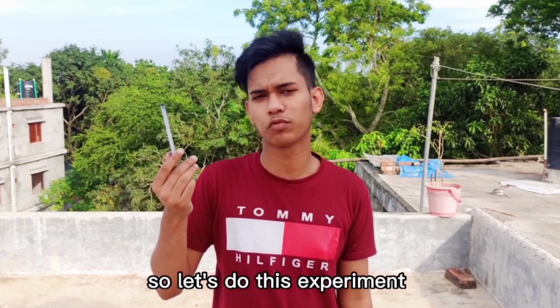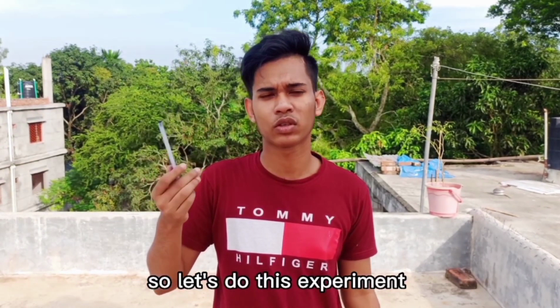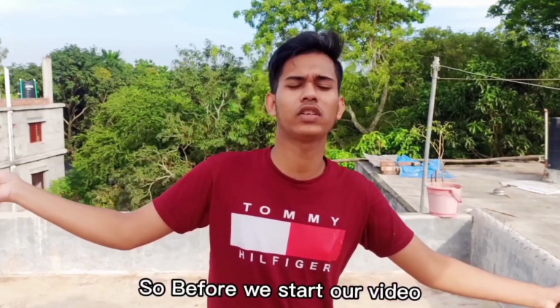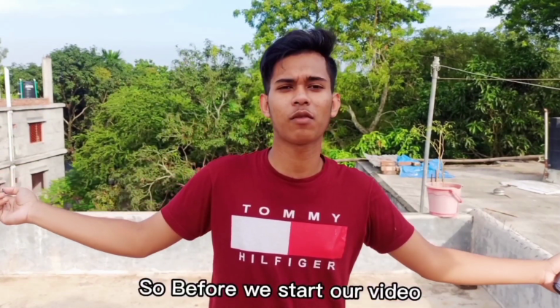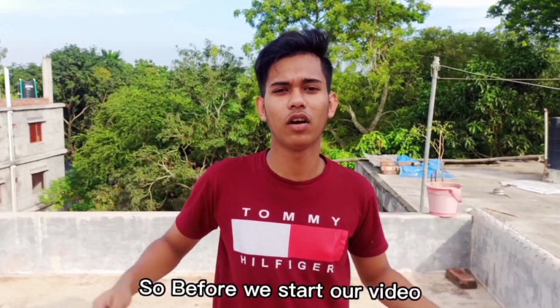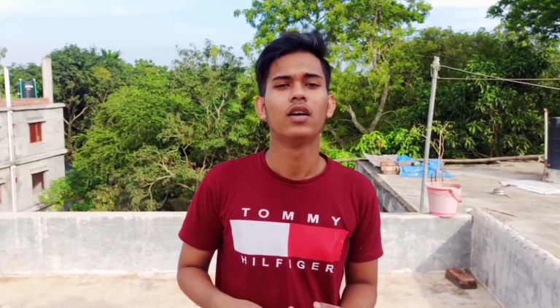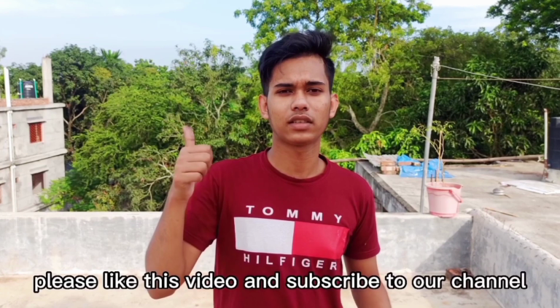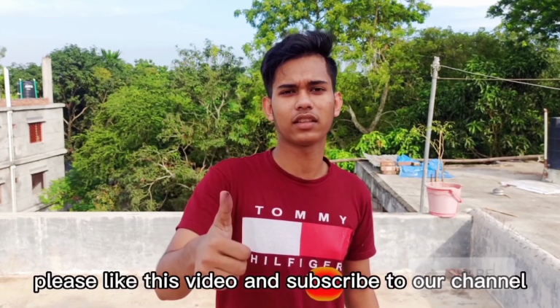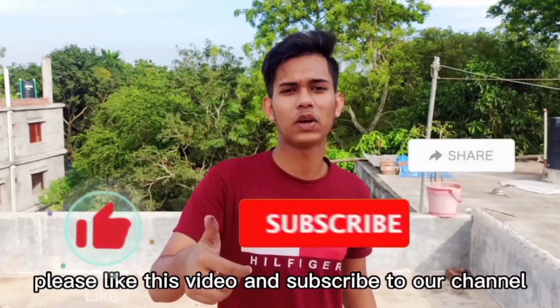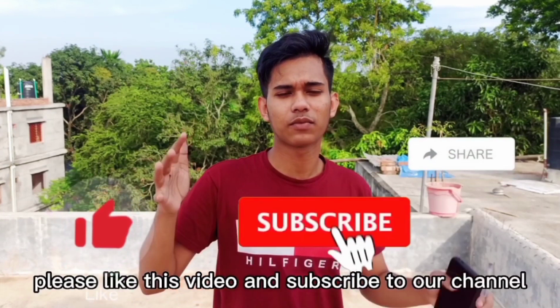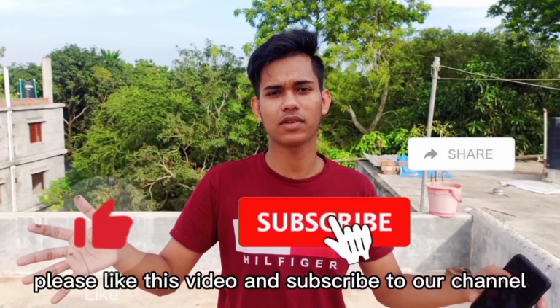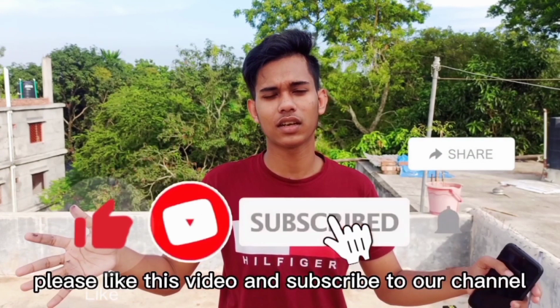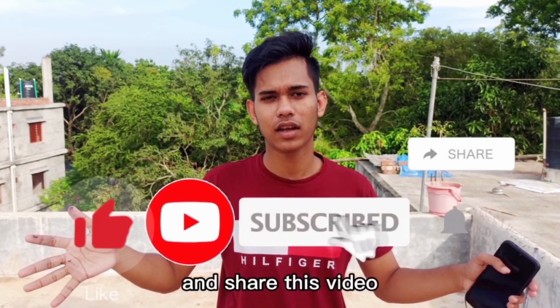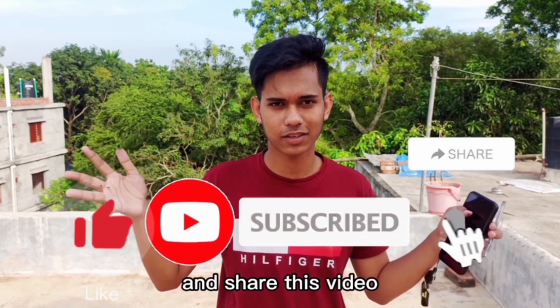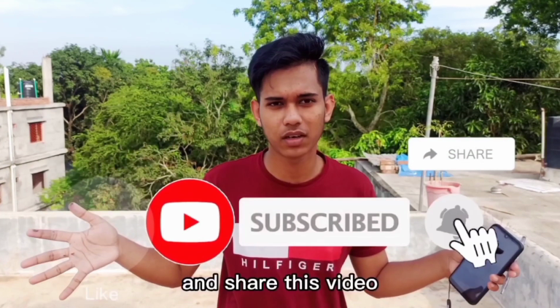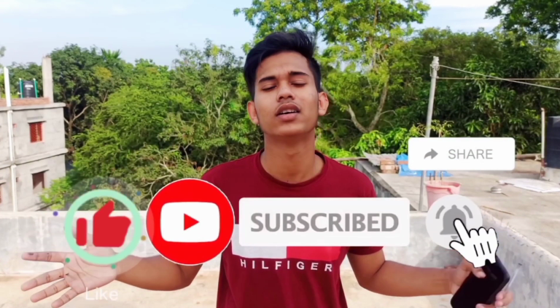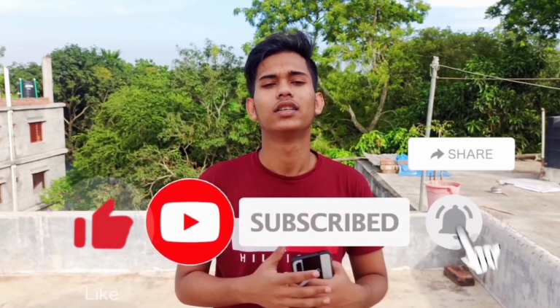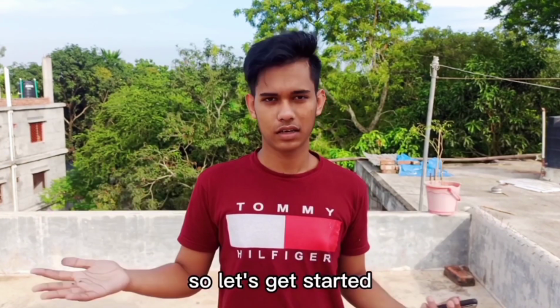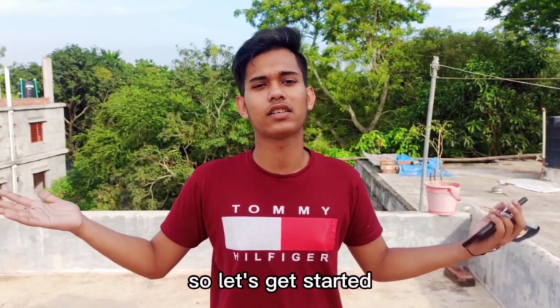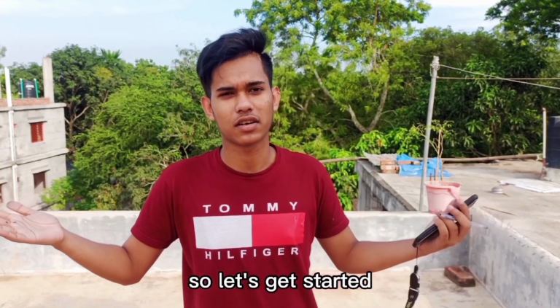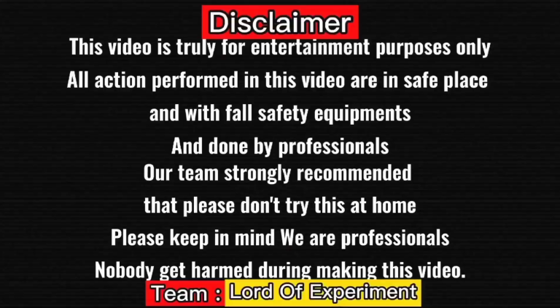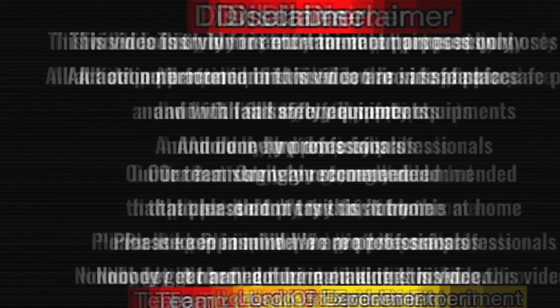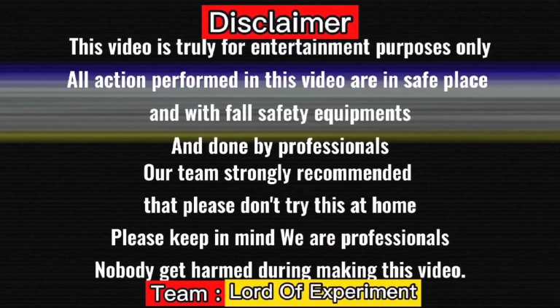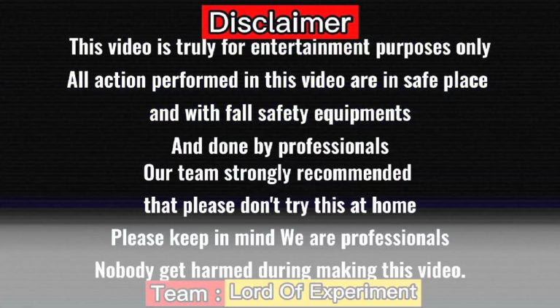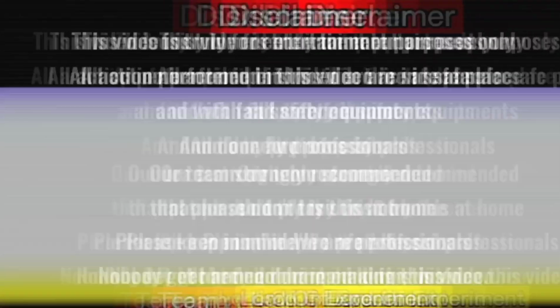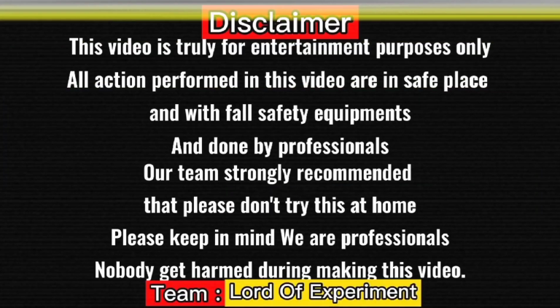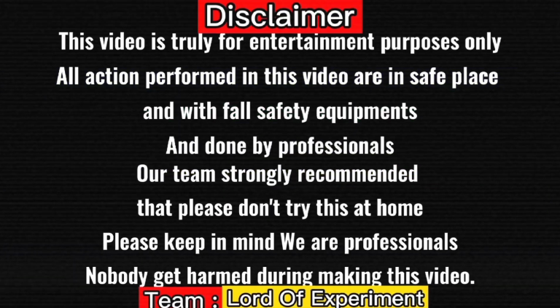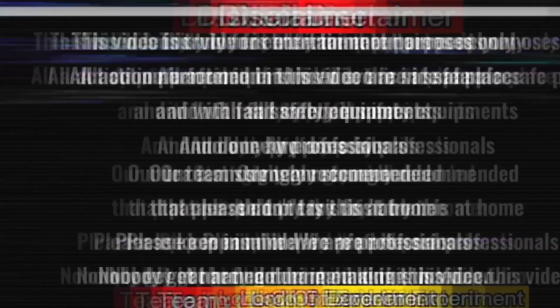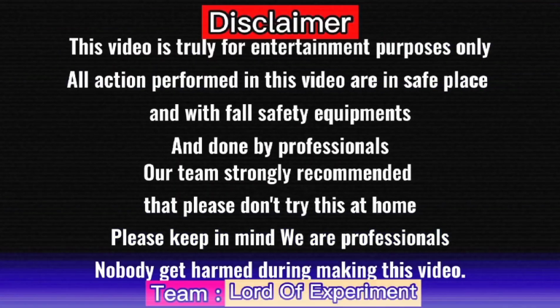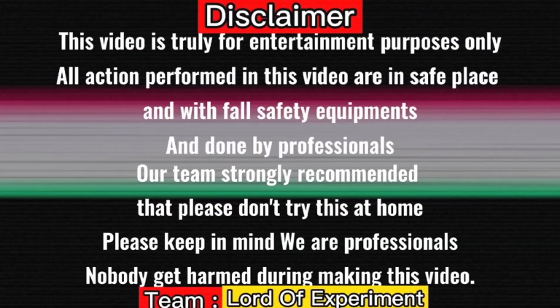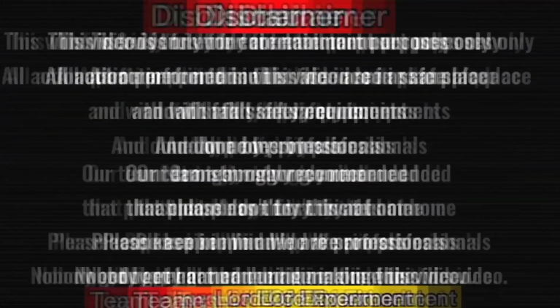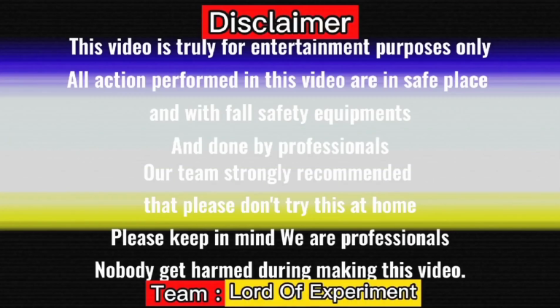Before we start, please like this video, subscribe to the channel, and share this video. Let's get started. This video is truly for entertainment purposes — please don't try this at home.